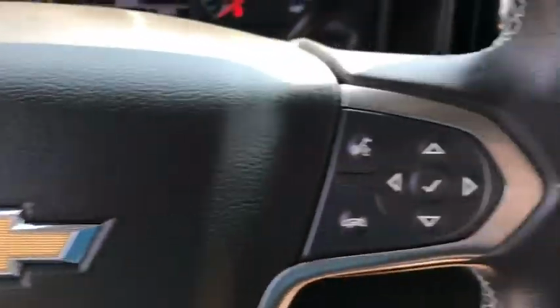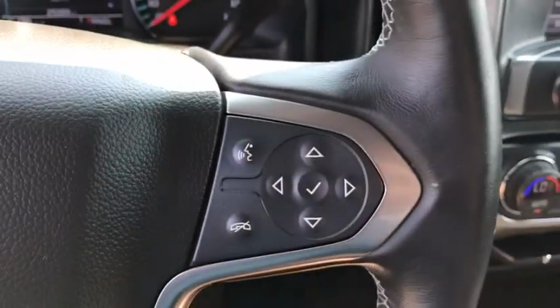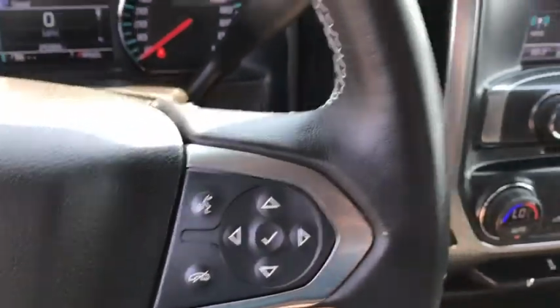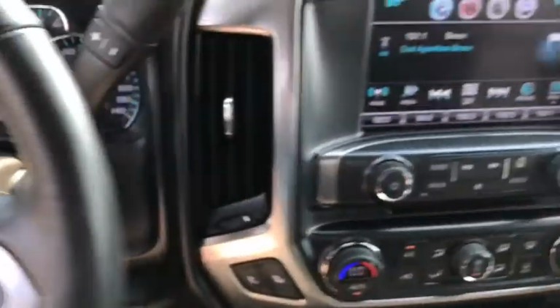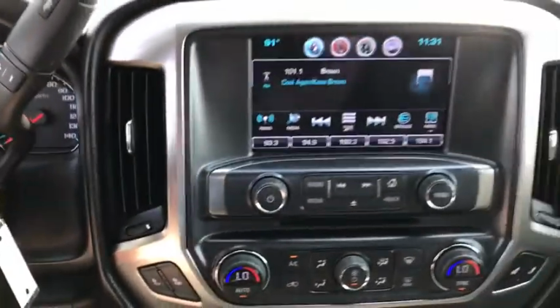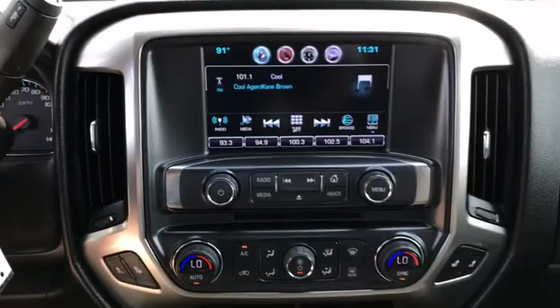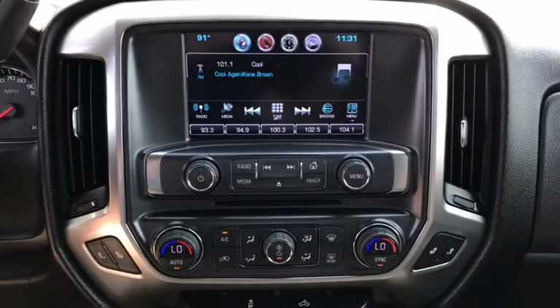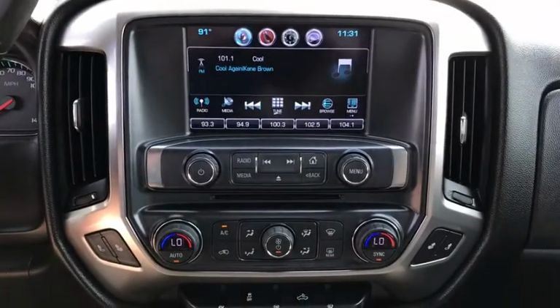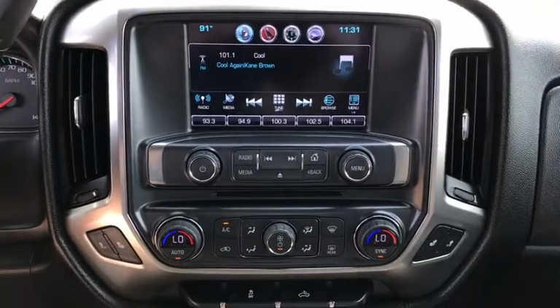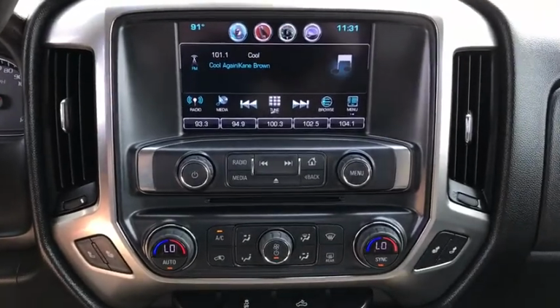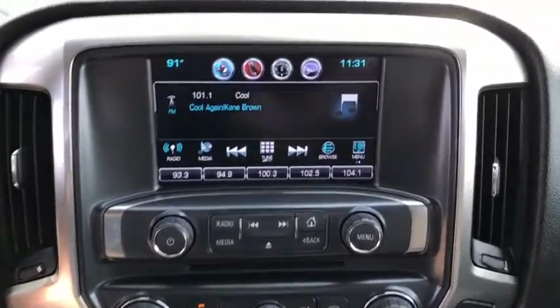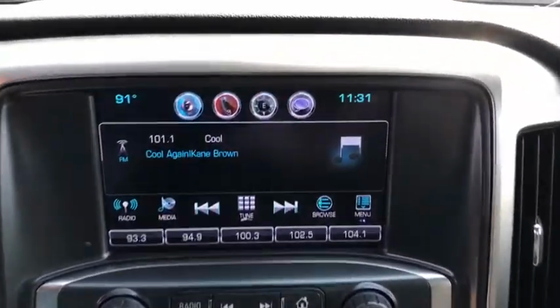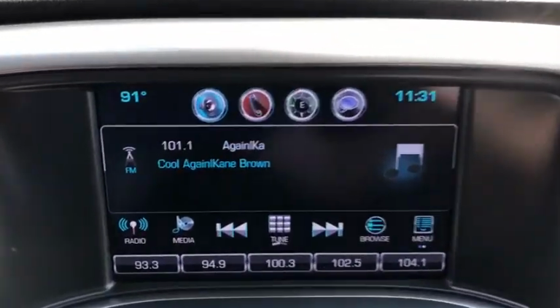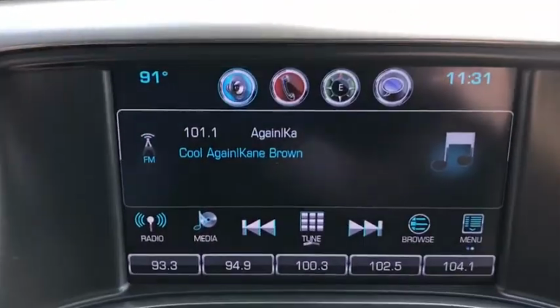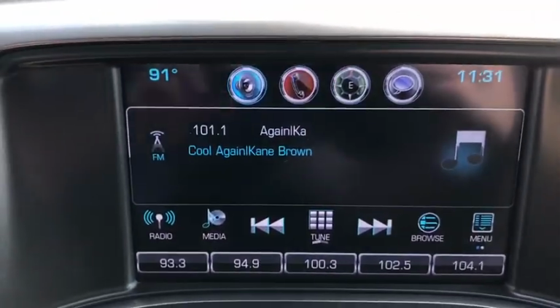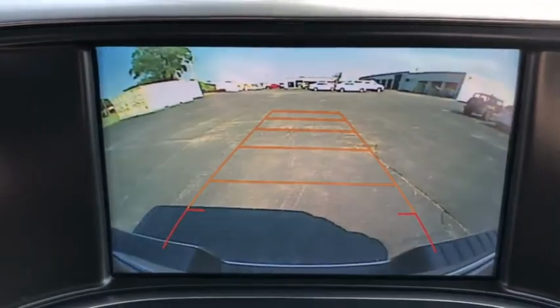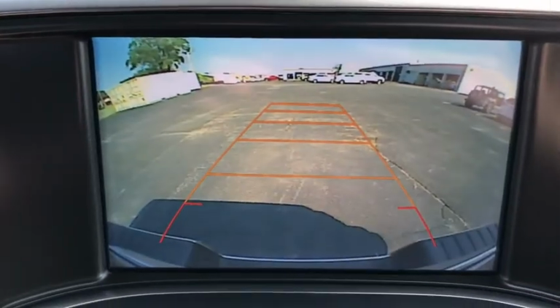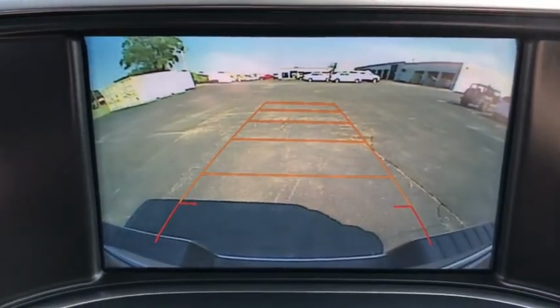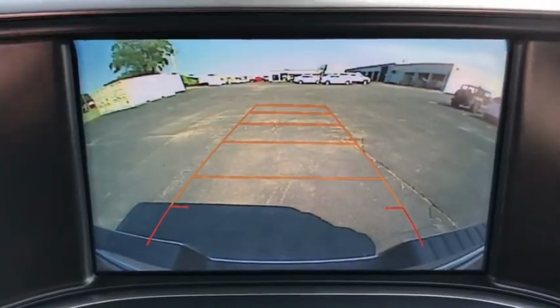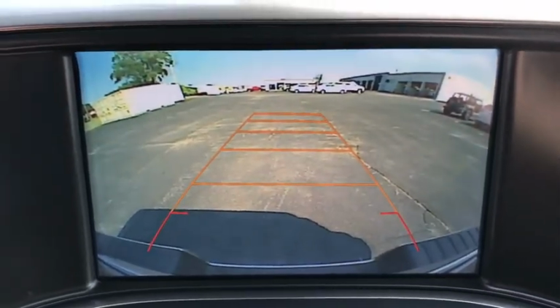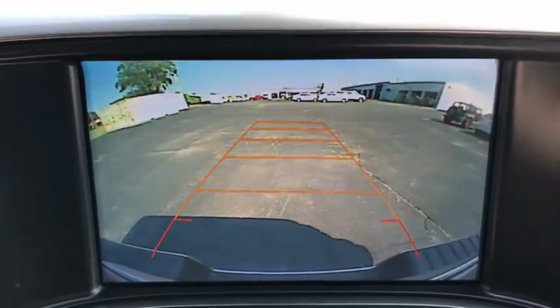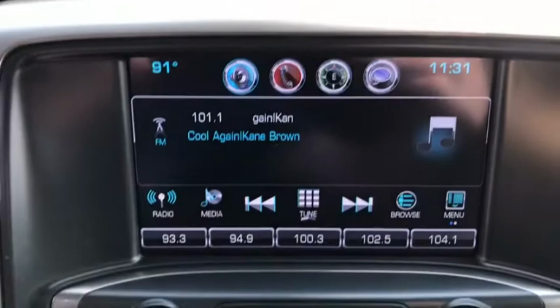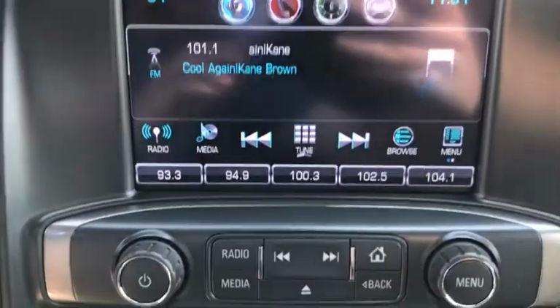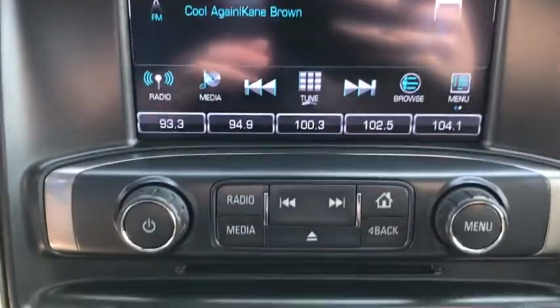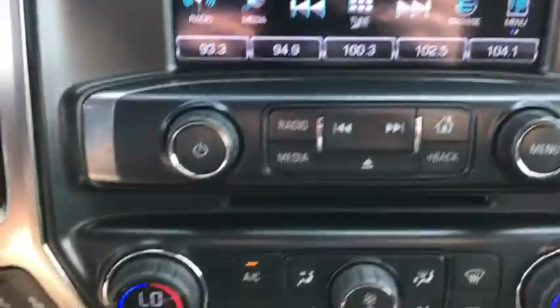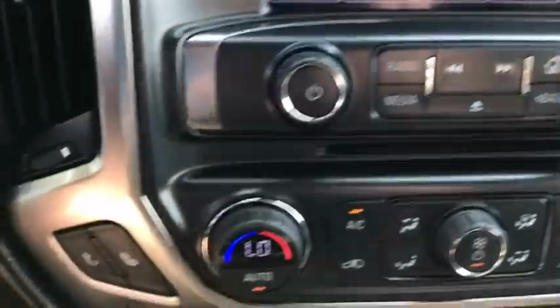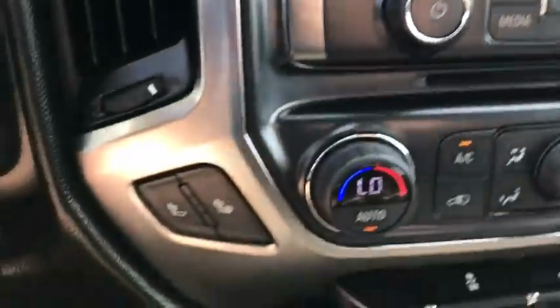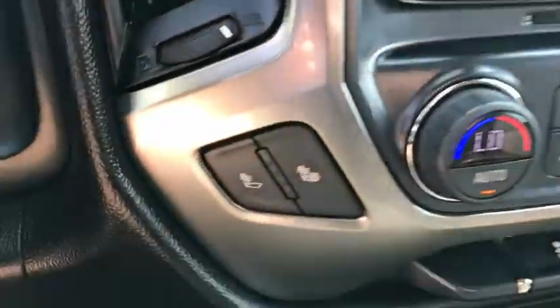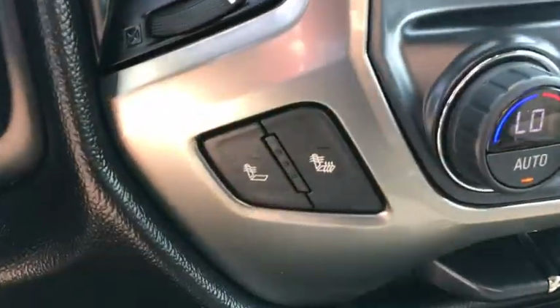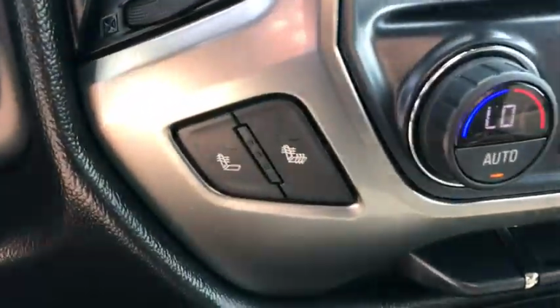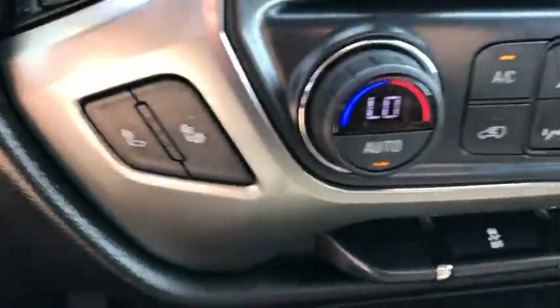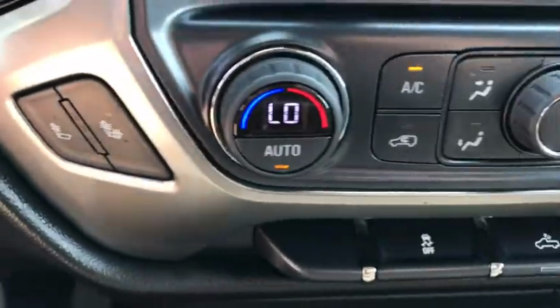Heated front driver and passenger seat, trip computer, CD player, power windows, compass, electronic stability control, brake assist, dual zone climate control.